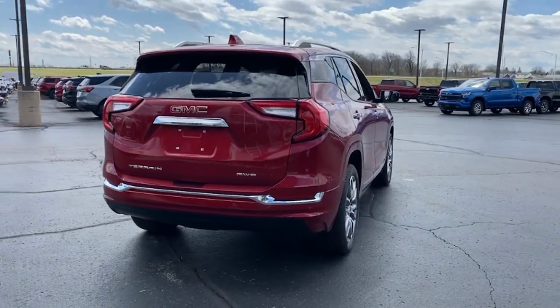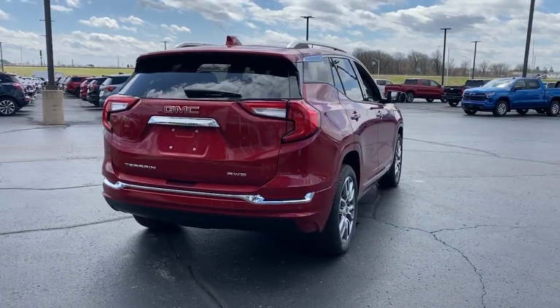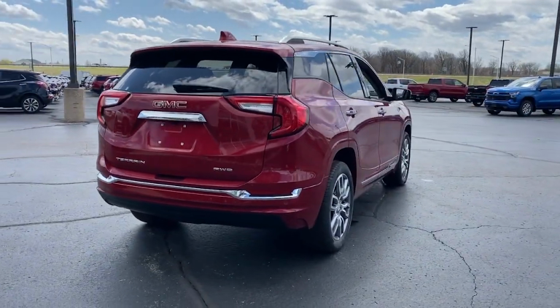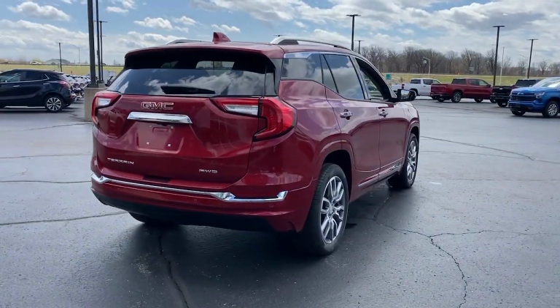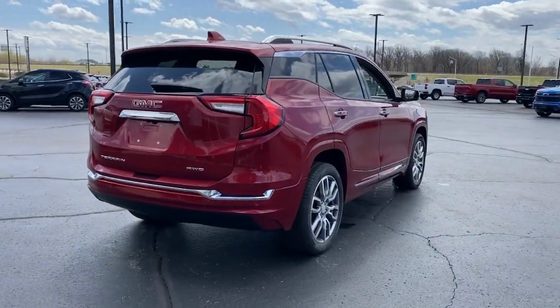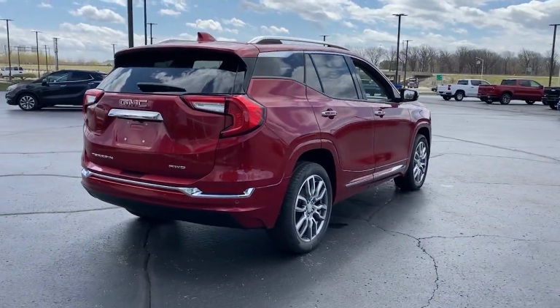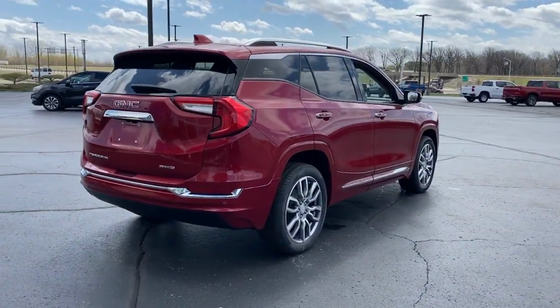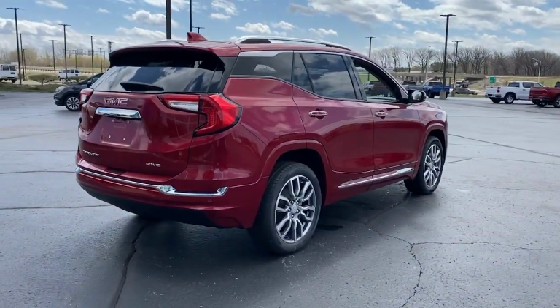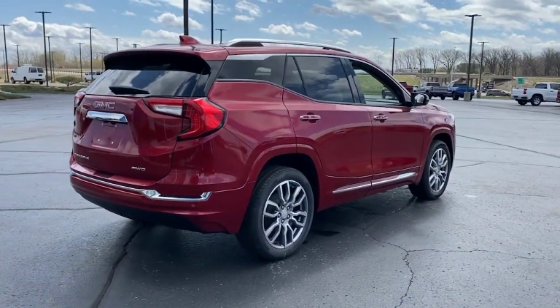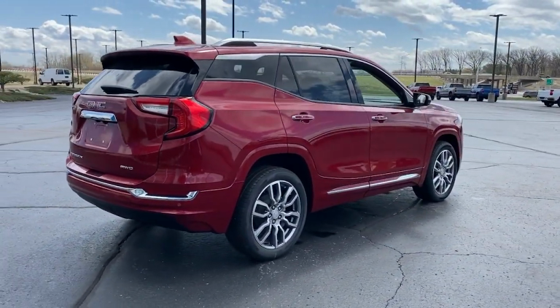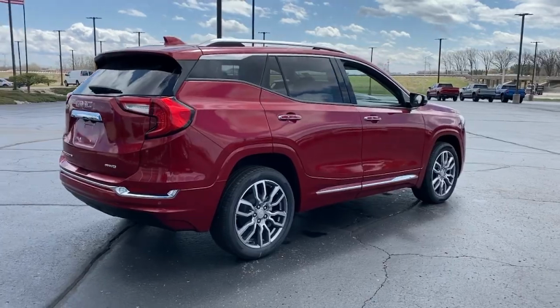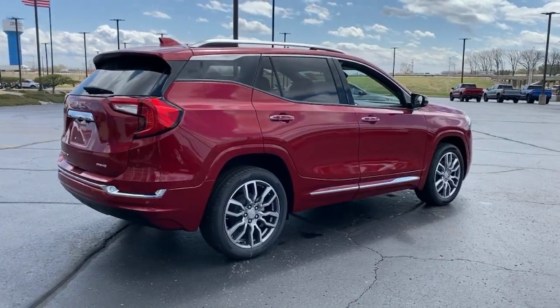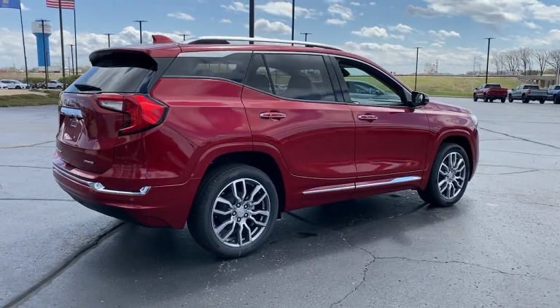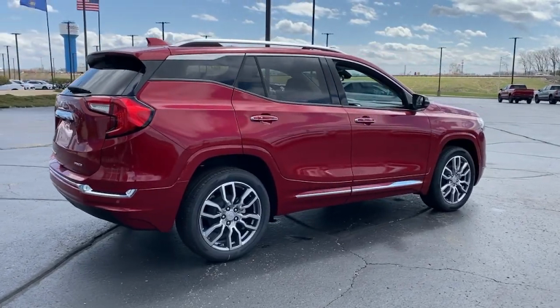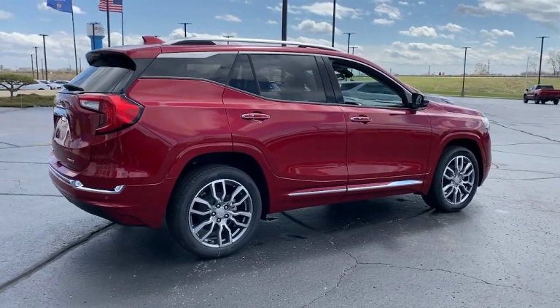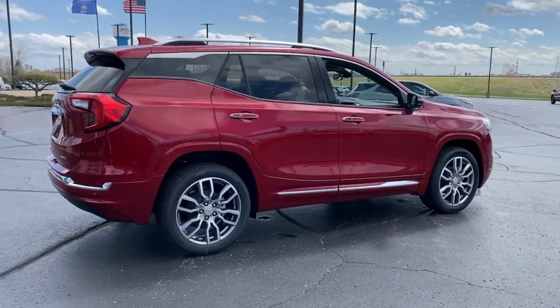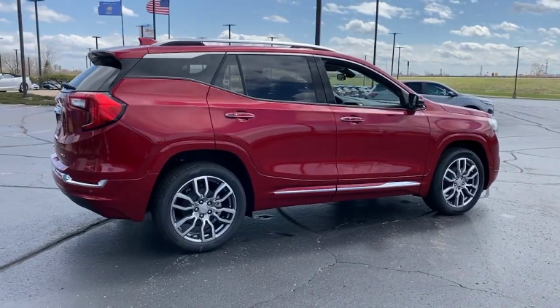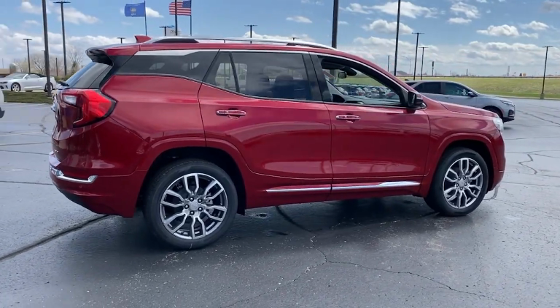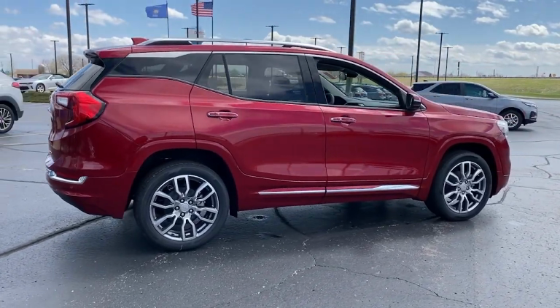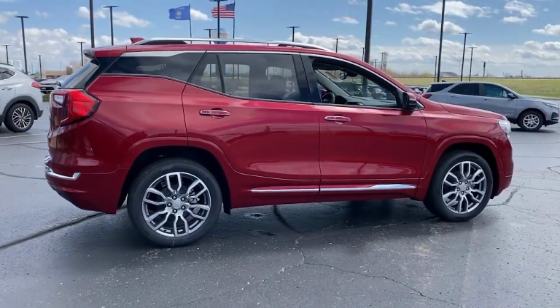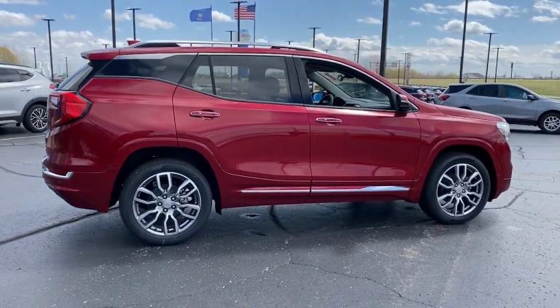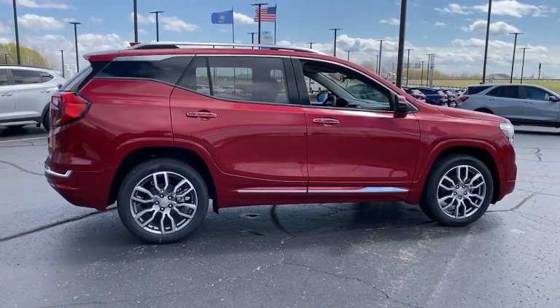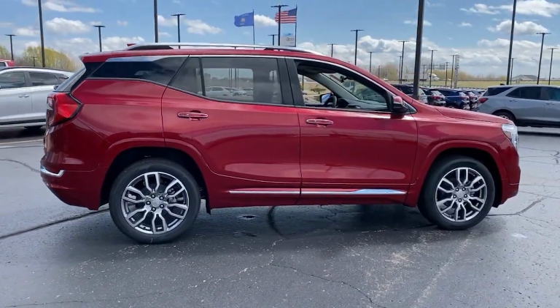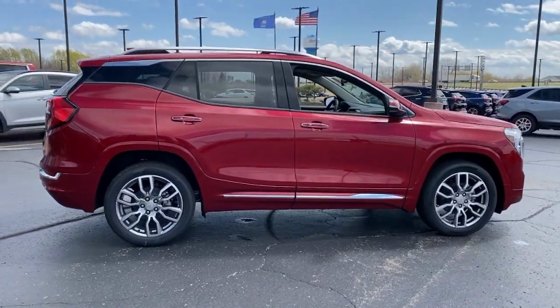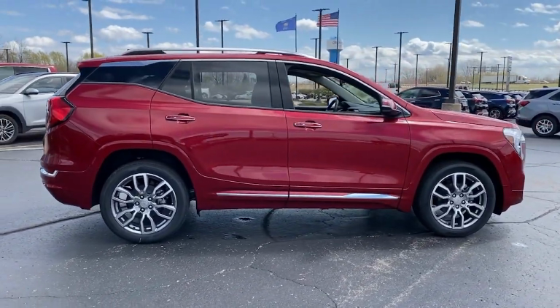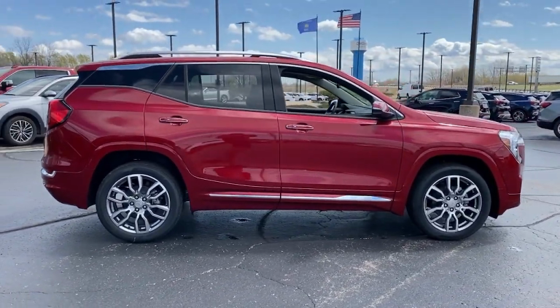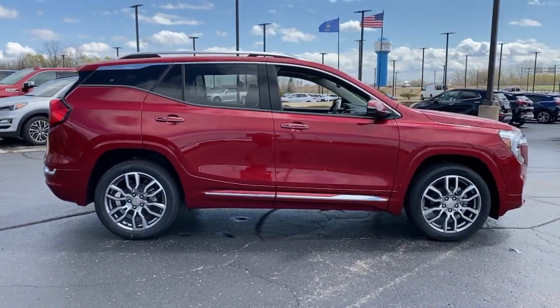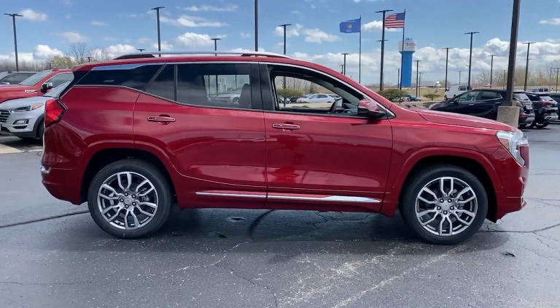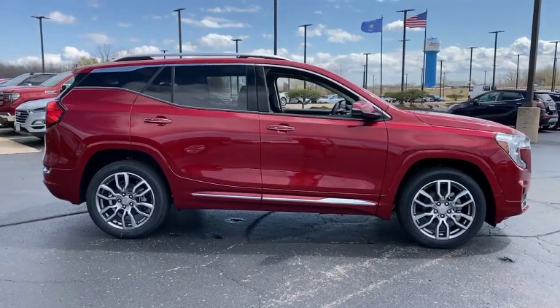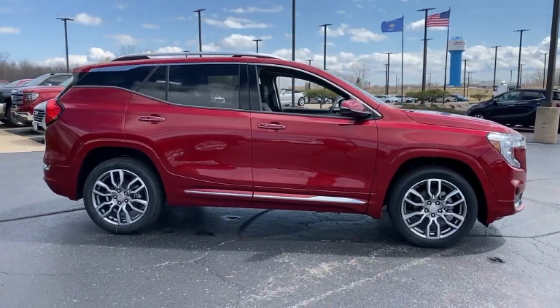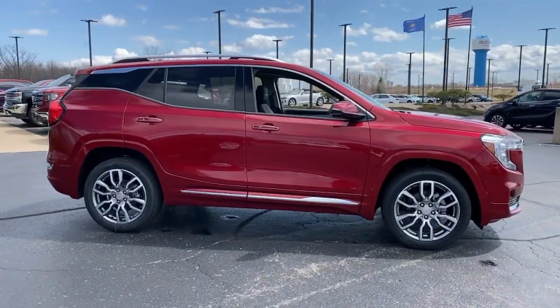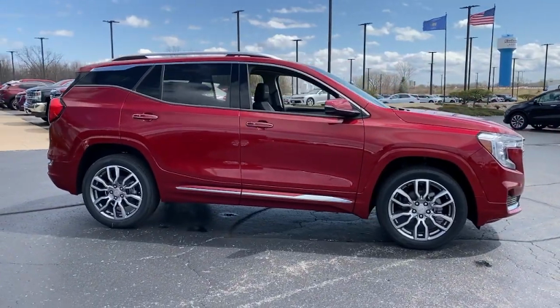The following are some of this vehicle's highlighted options: head up display, lane departure warning, keyless entry, sunroof/moonroof, navigation system.